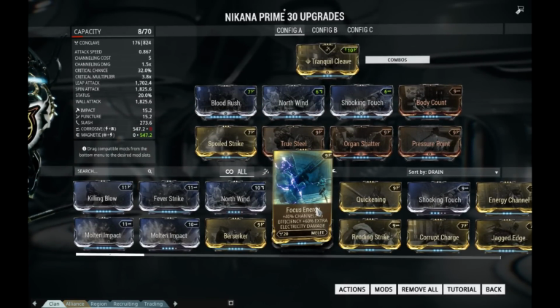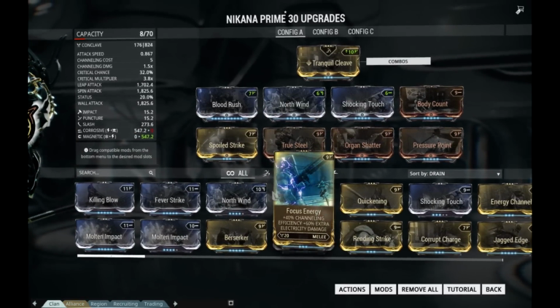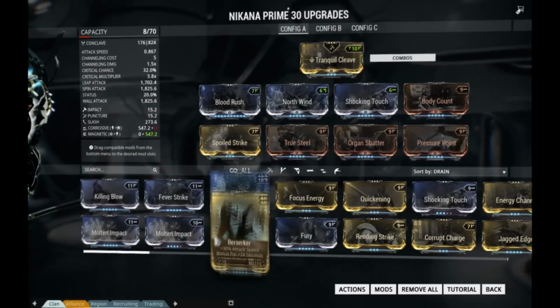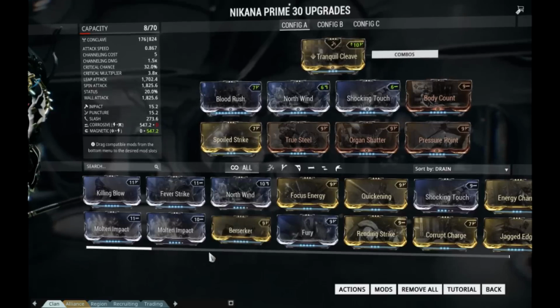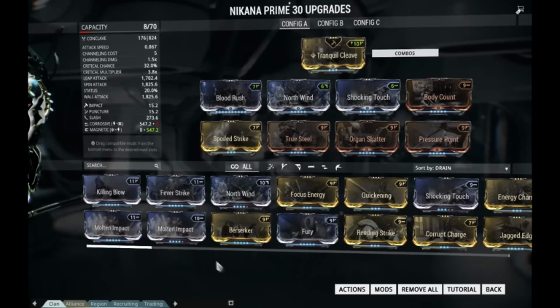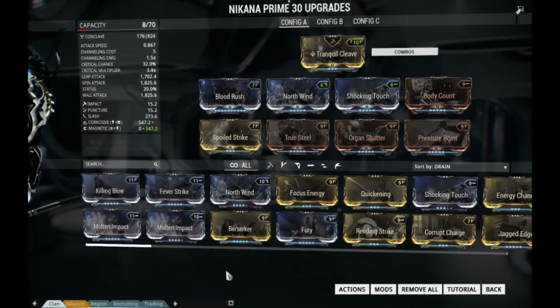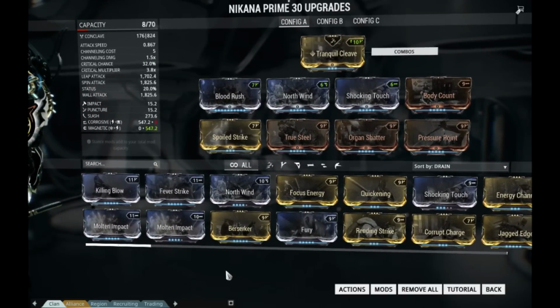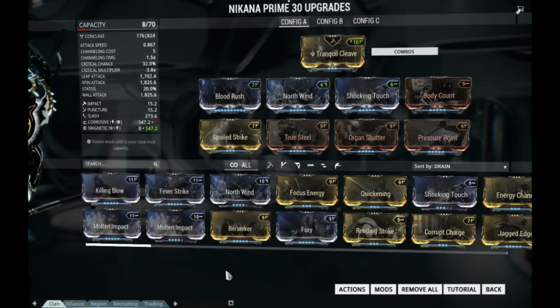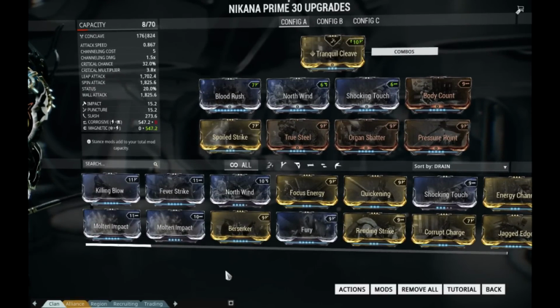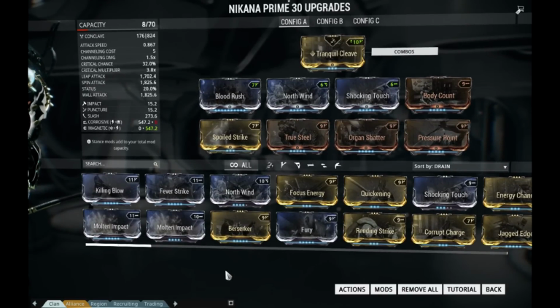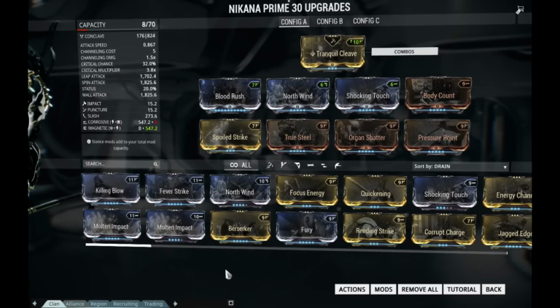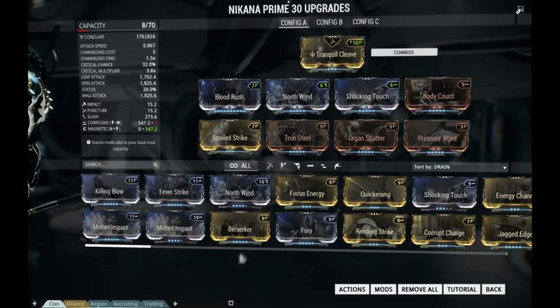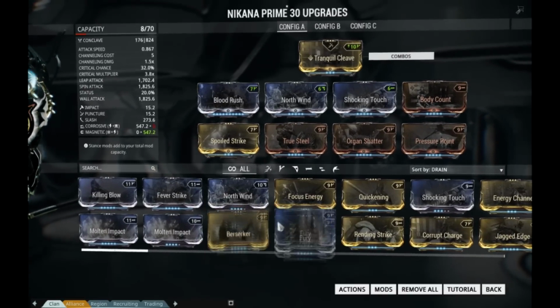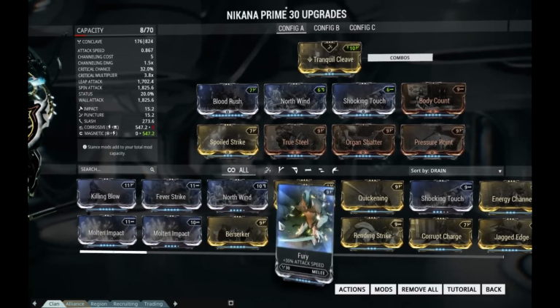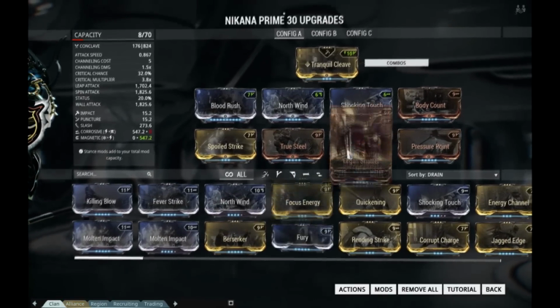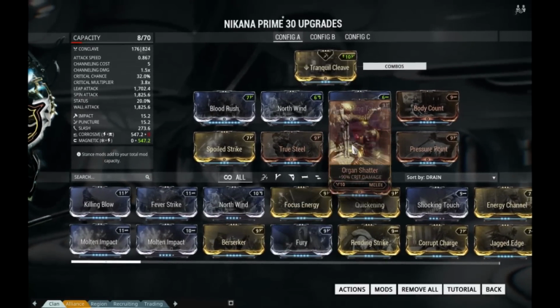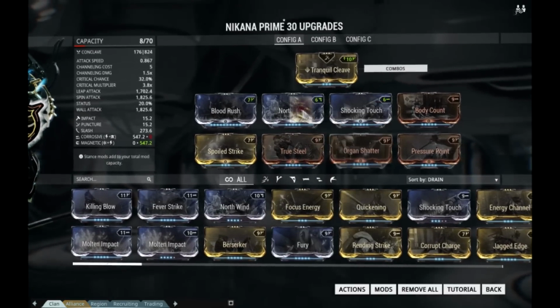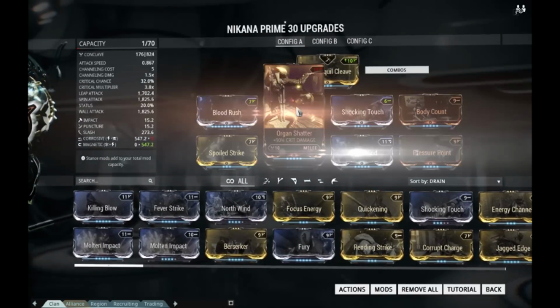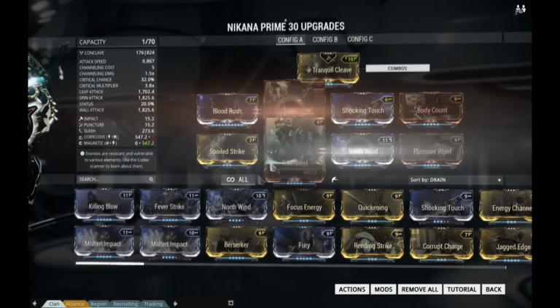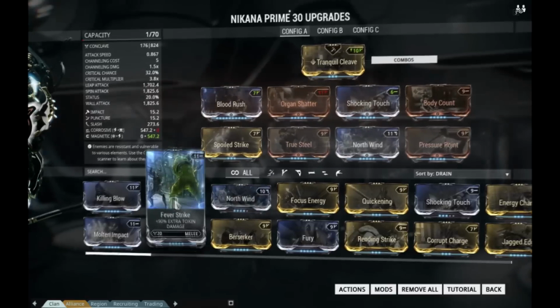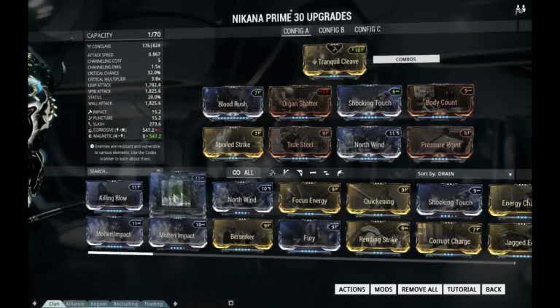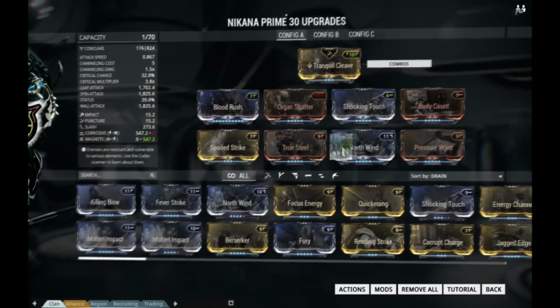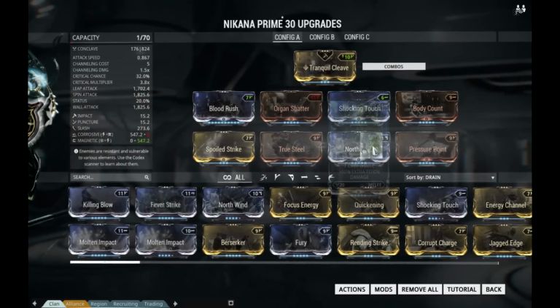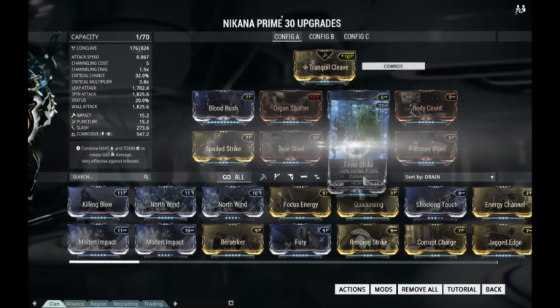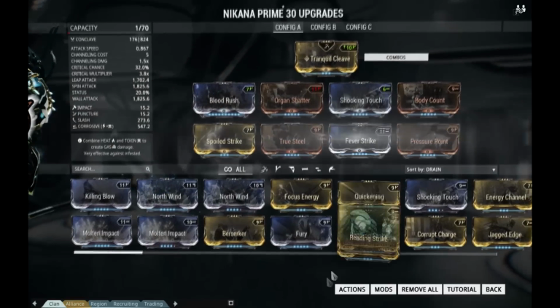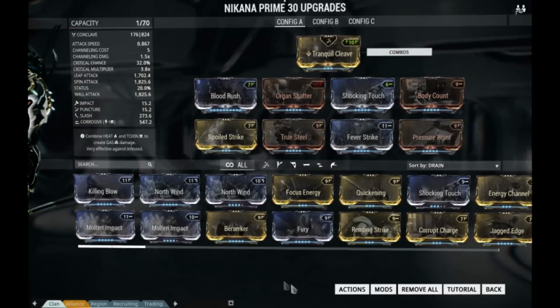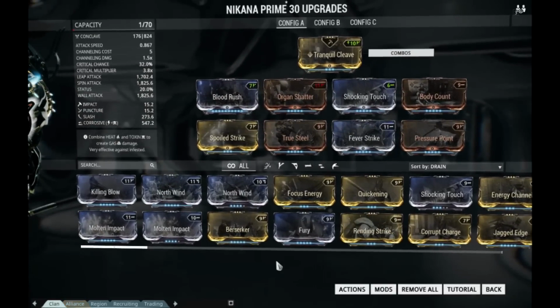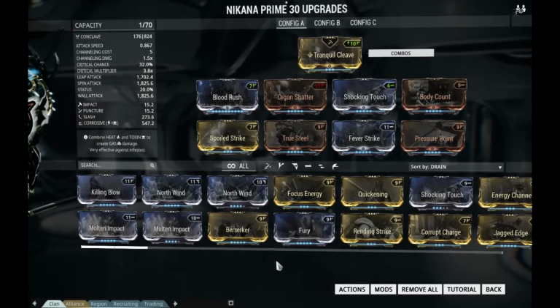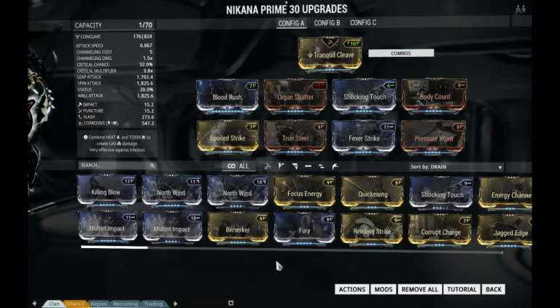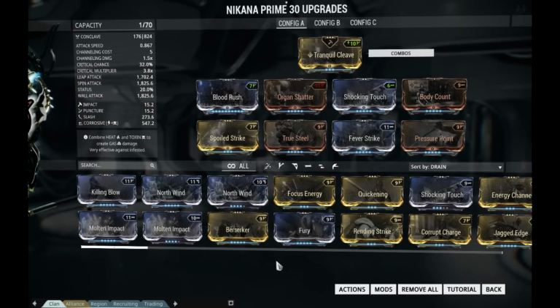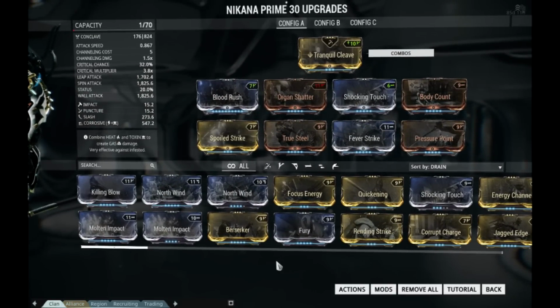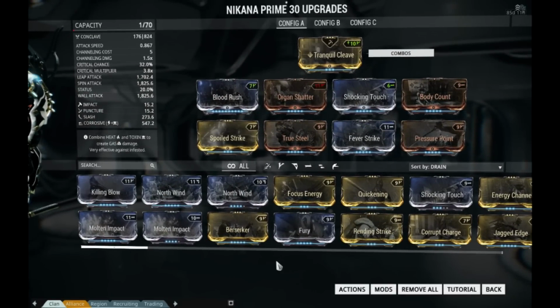But other than Spoiled Strike, everything else in this build is pretty much essential. You've got your crit mods — True Steel and Organ Shatter — and then your core mods: Blood Rush, which I explained earlier, and Body Count.